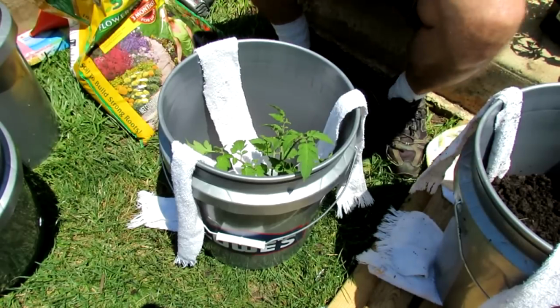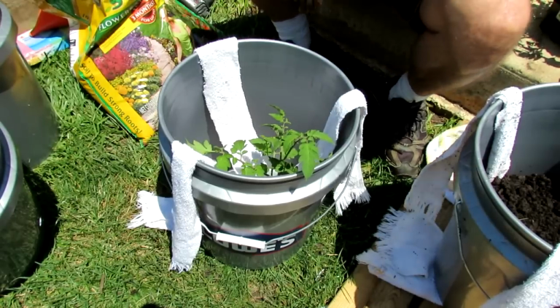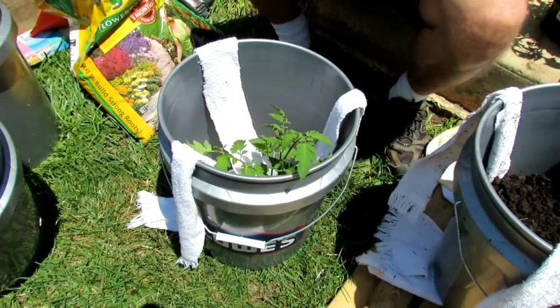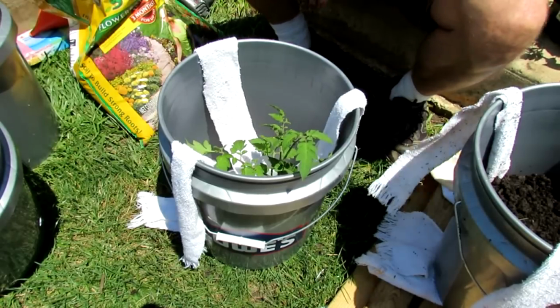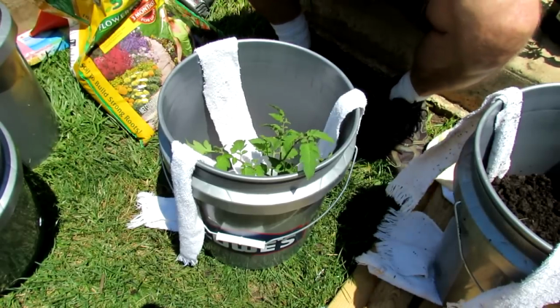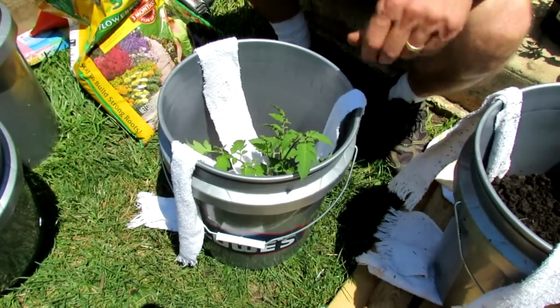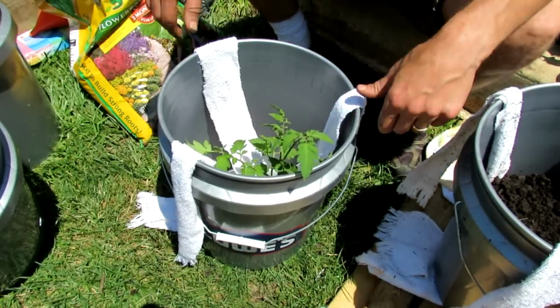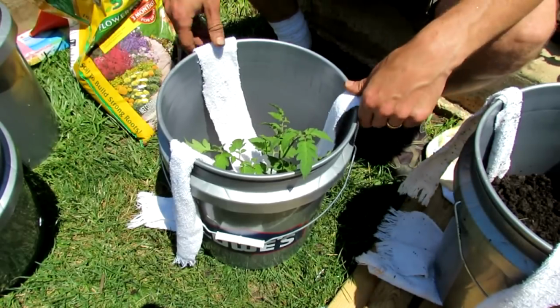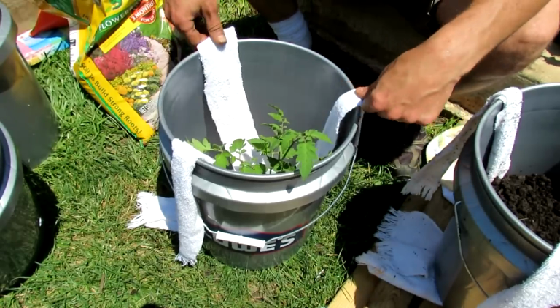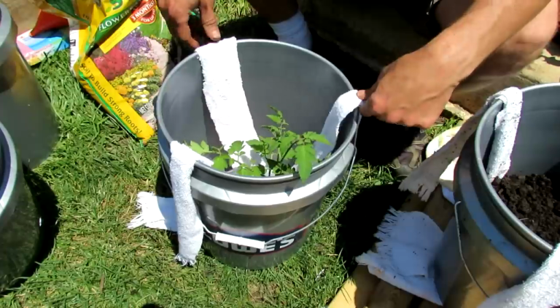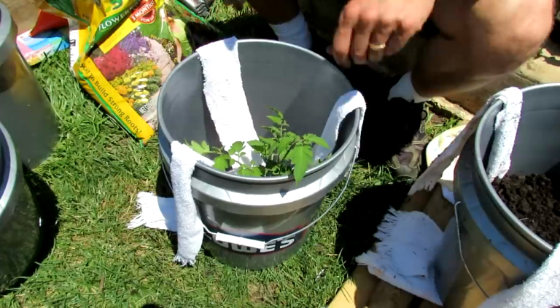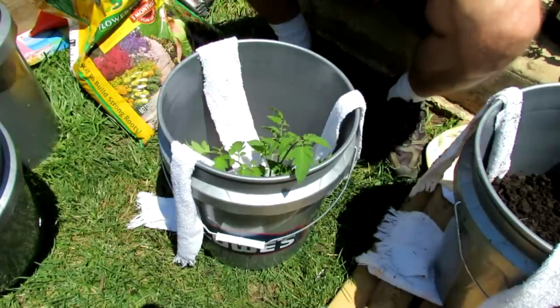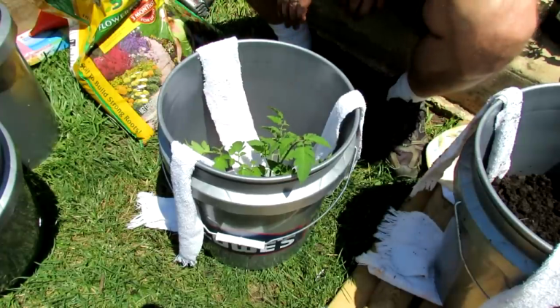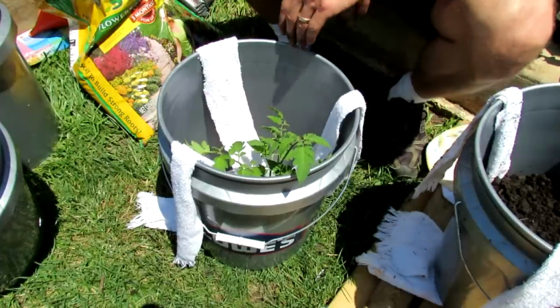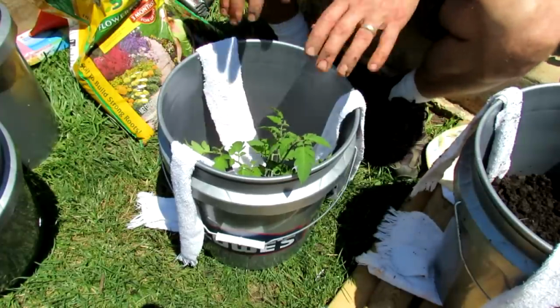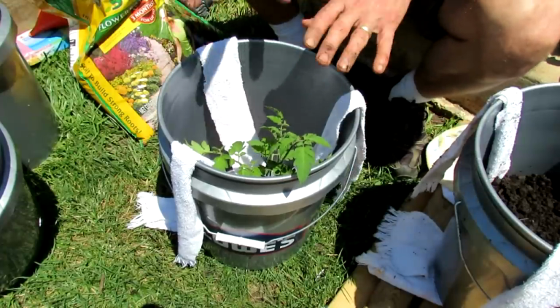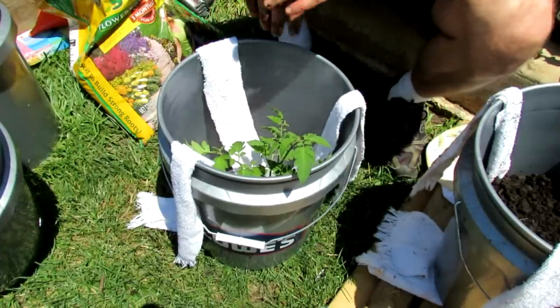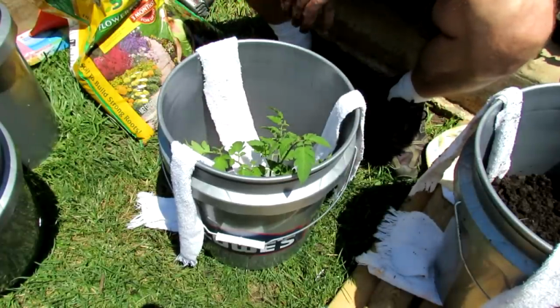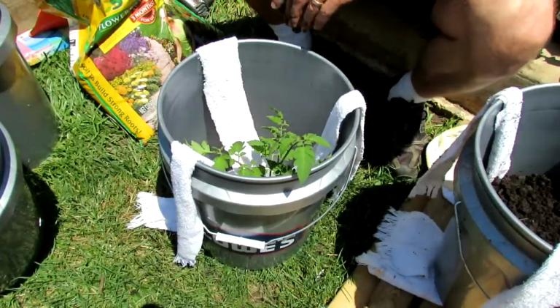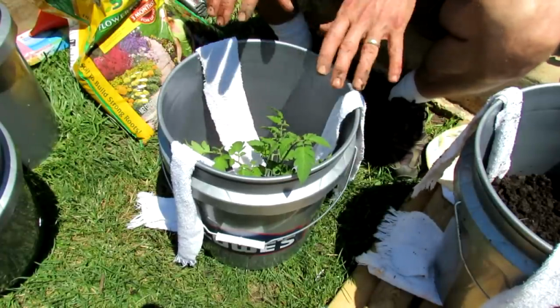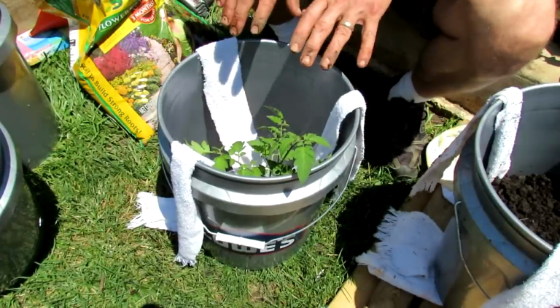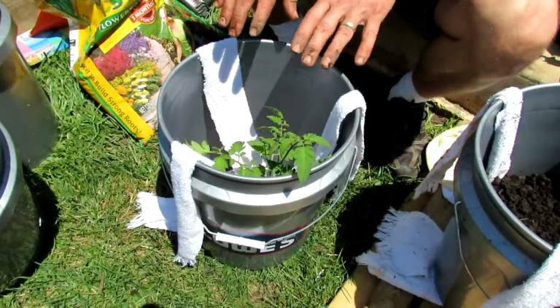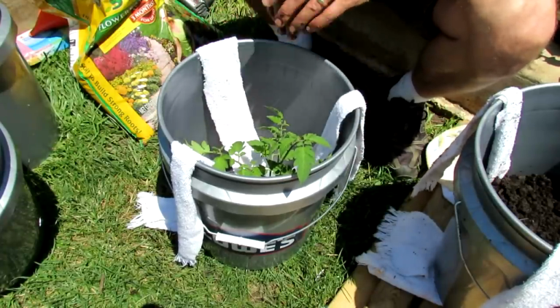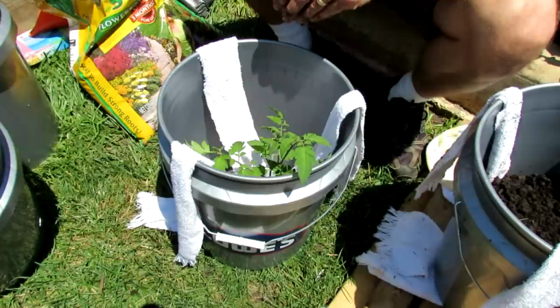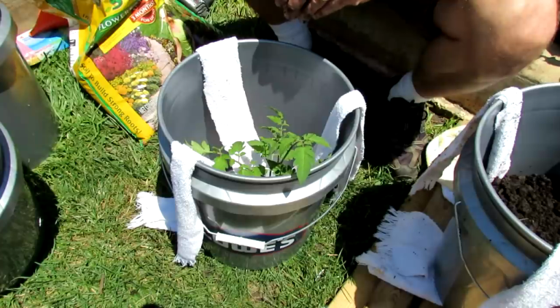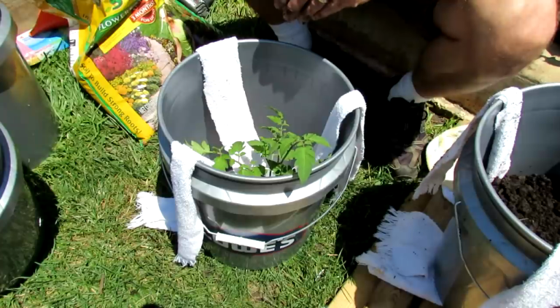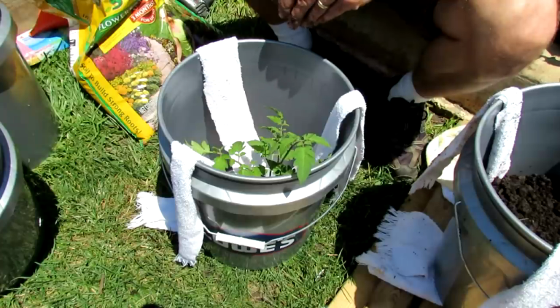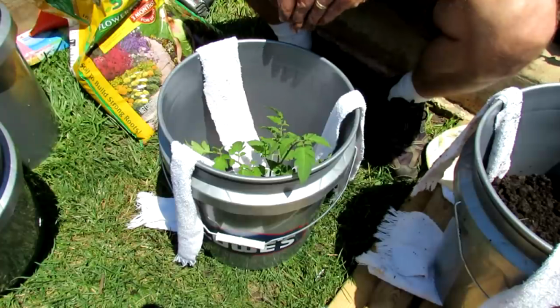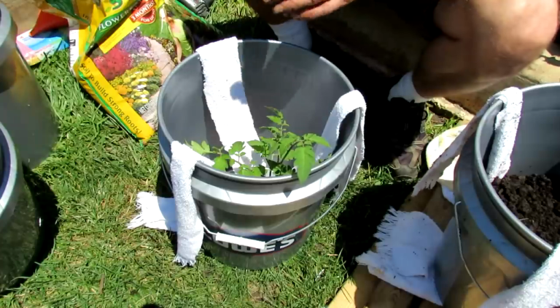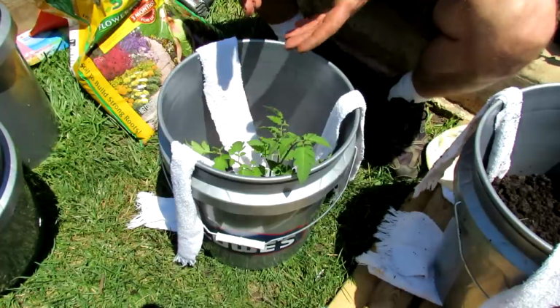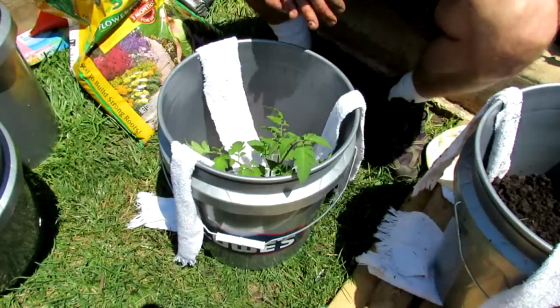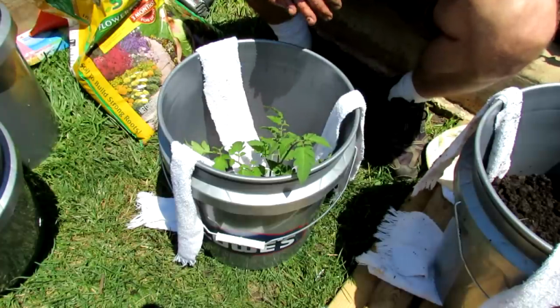Welcome to the Rusted Garden. This is the second video of two. In the first video I showed you how to build this self-contained wicking water system for tomatoes. You can even use them for peppers.